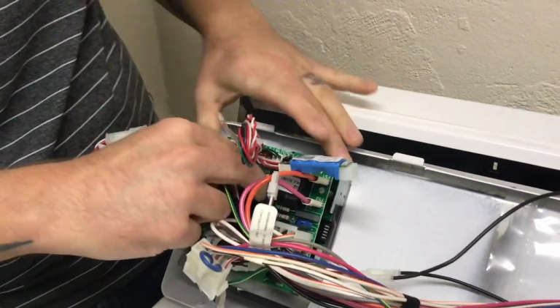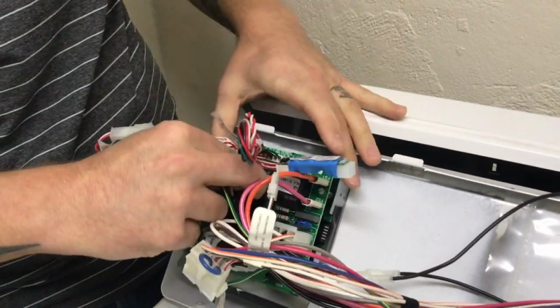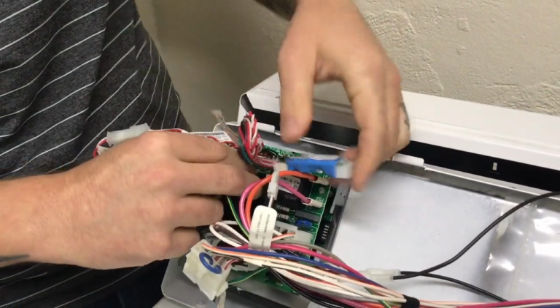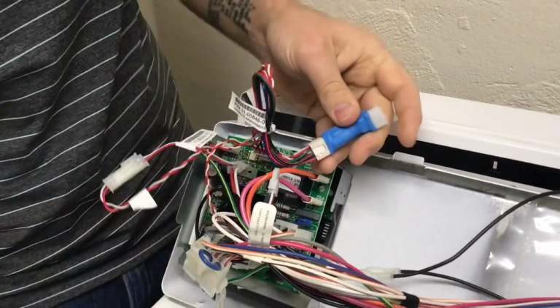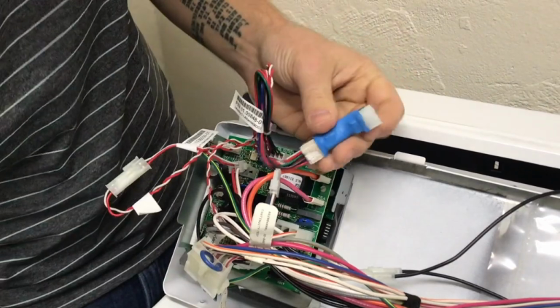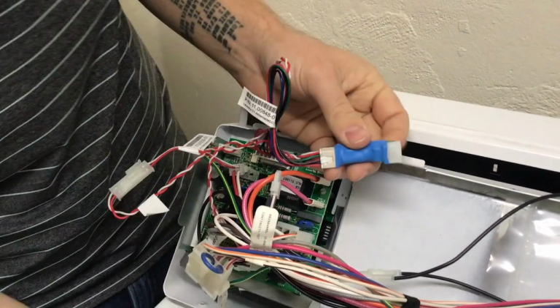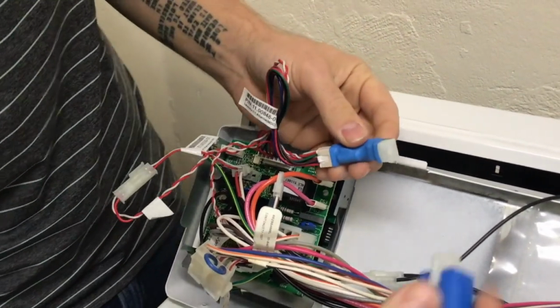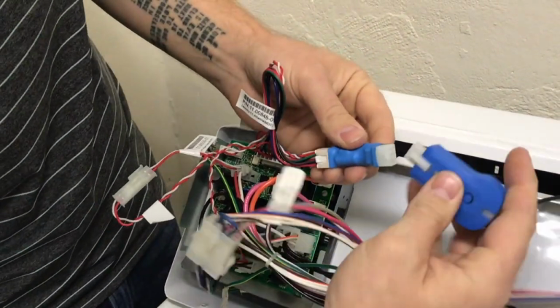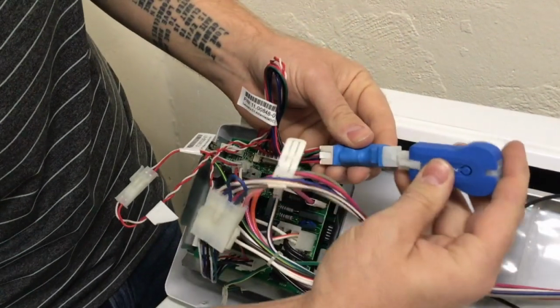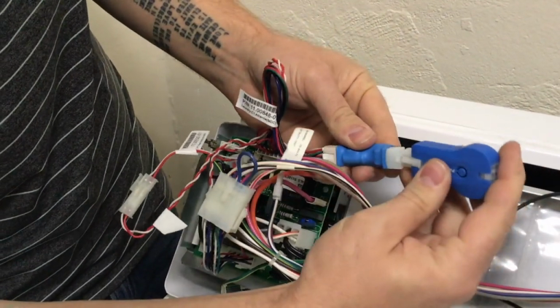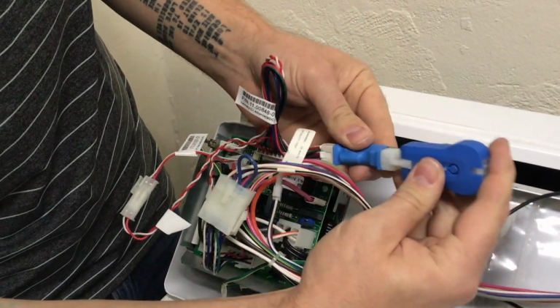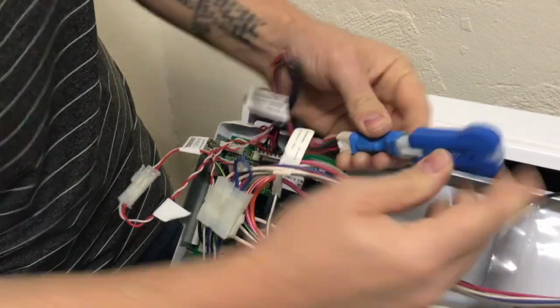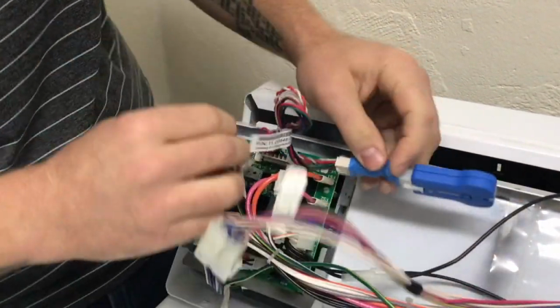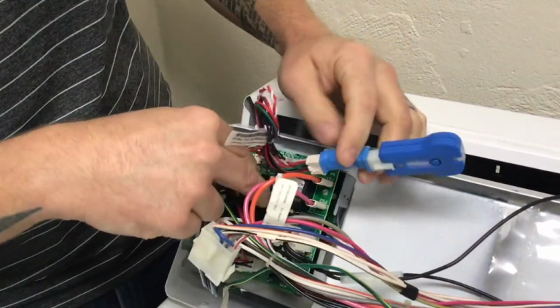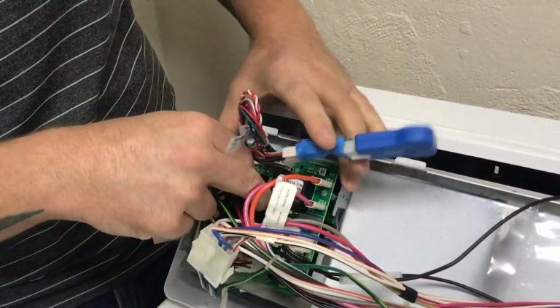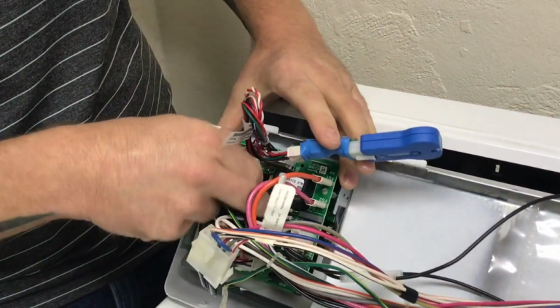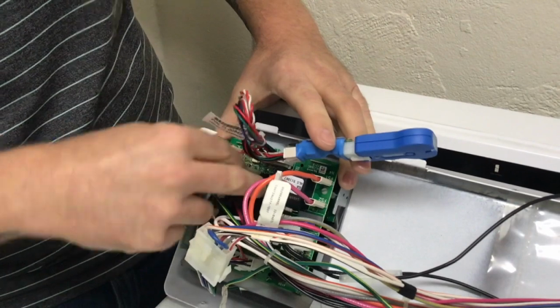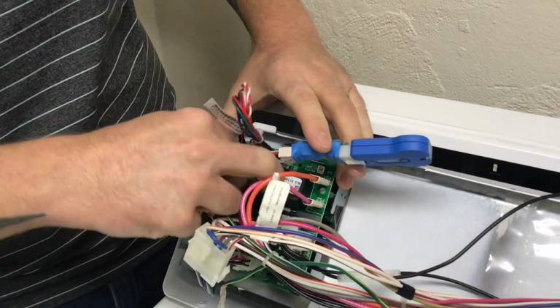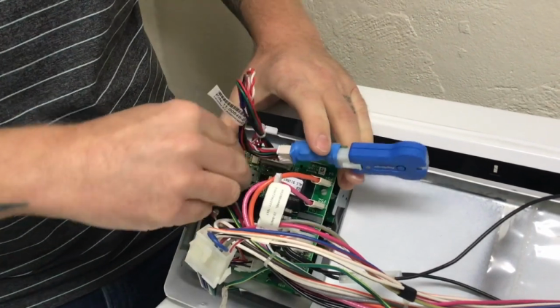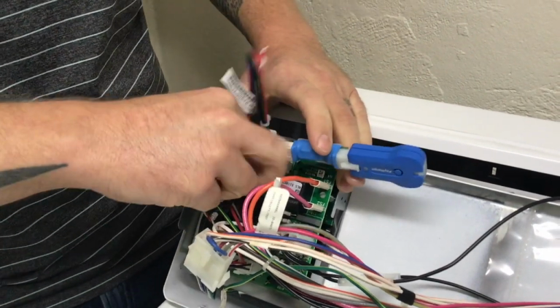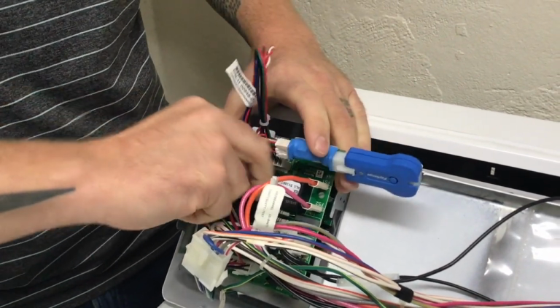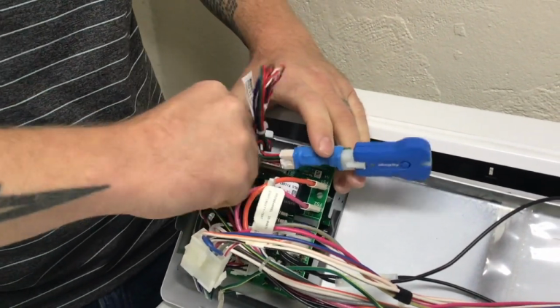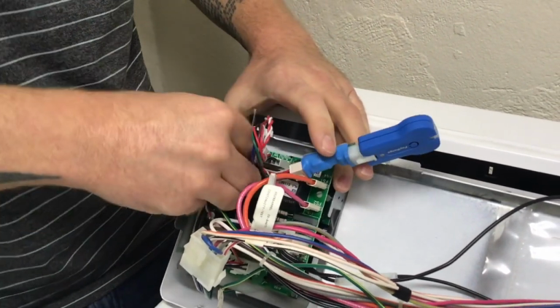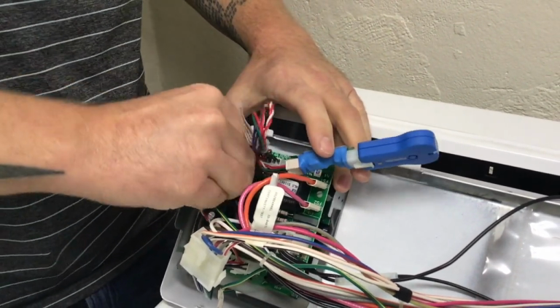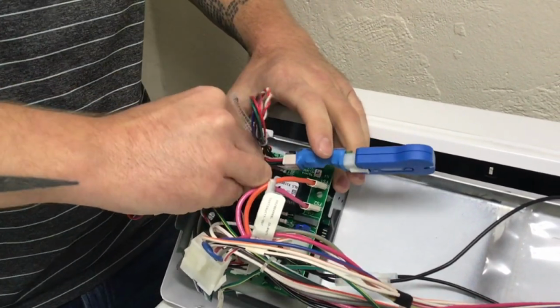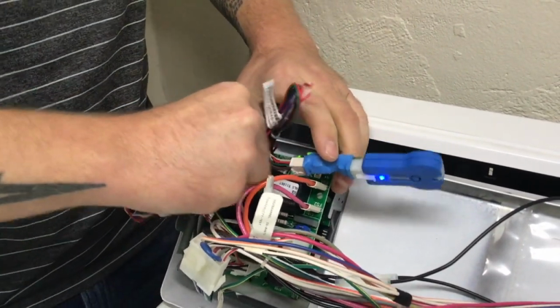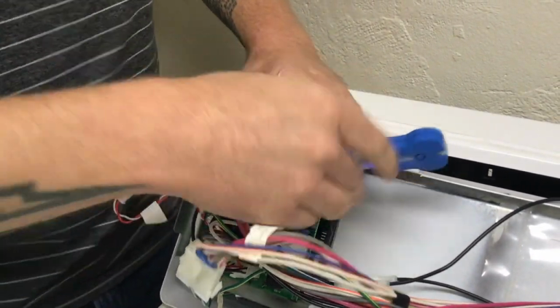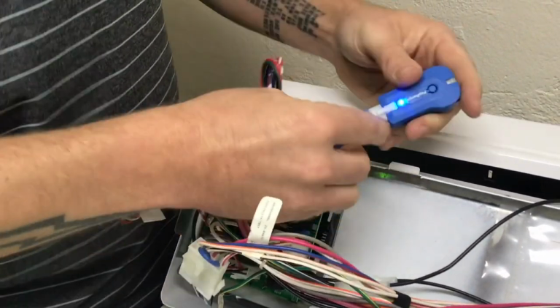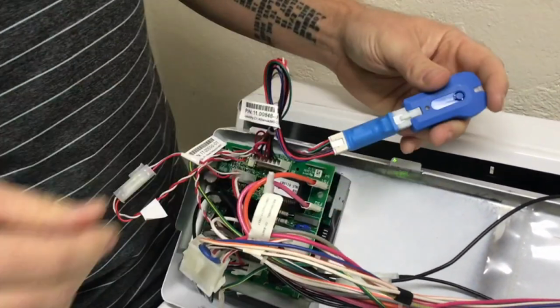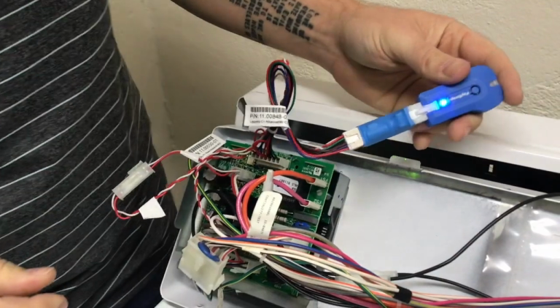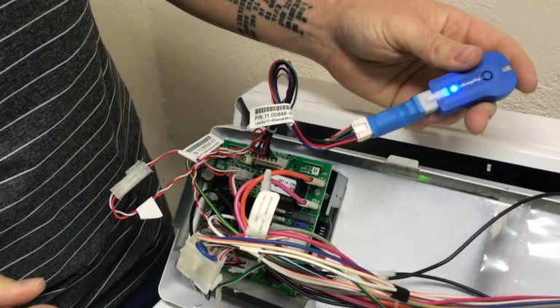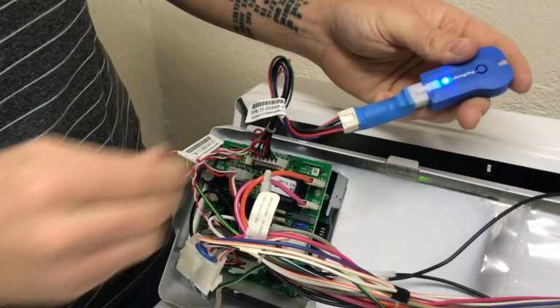Plug the pay range blue key into the laundry interface module located on the pay range harness. Plug the H1 connector back onto the control board. The laundry interface module and pay range blue key will have the LED light turned on to confirm receiving power.